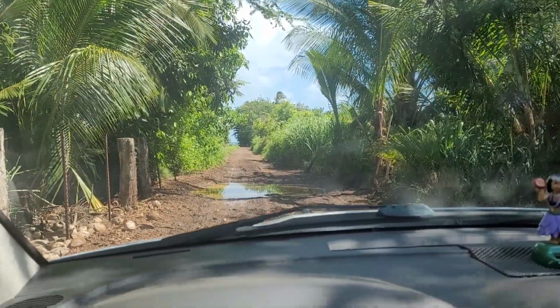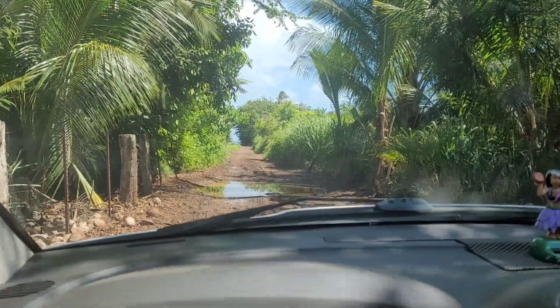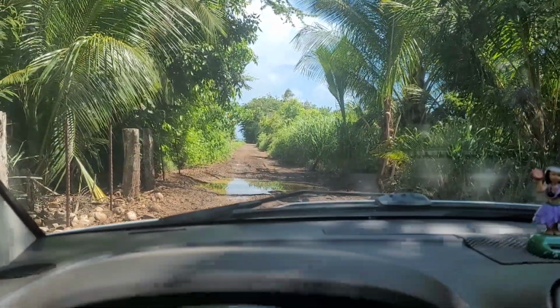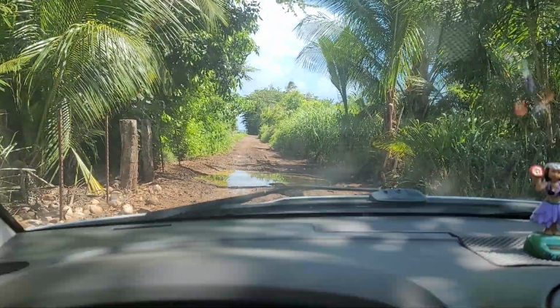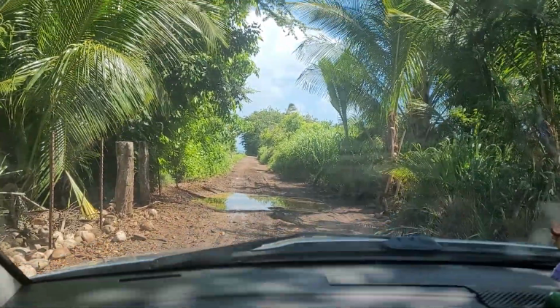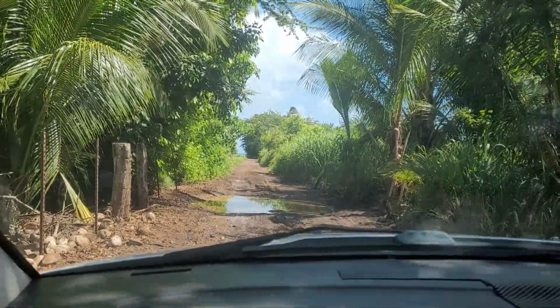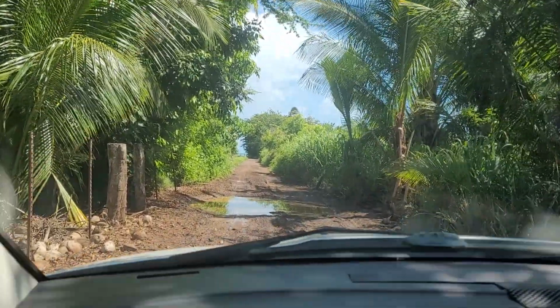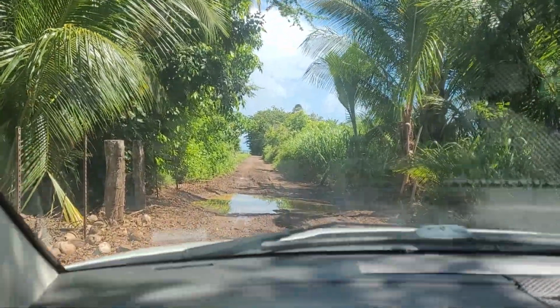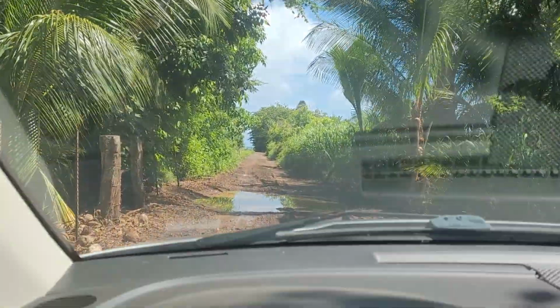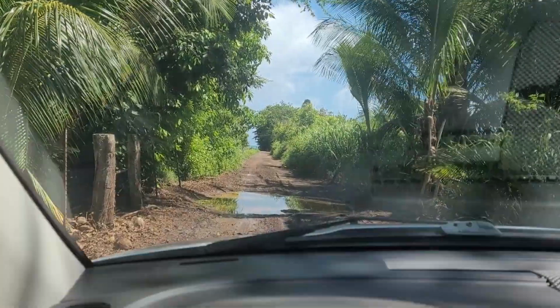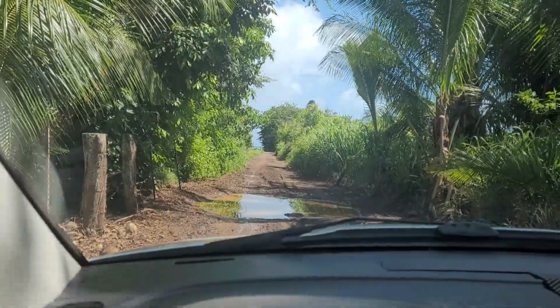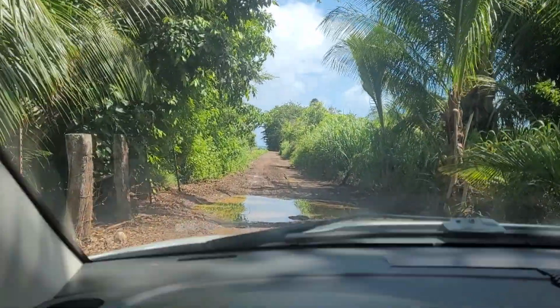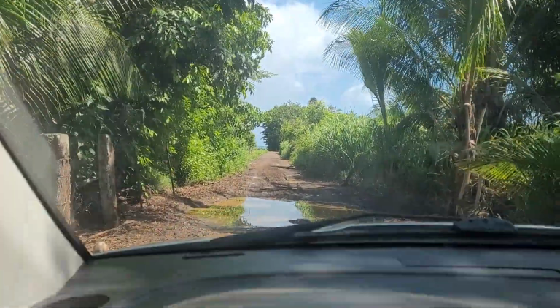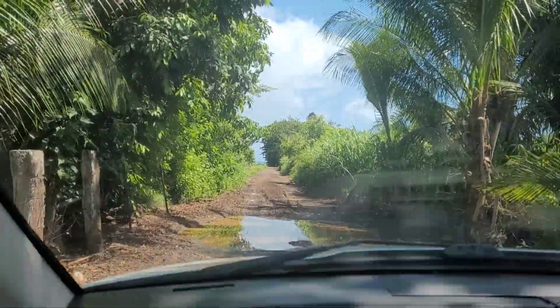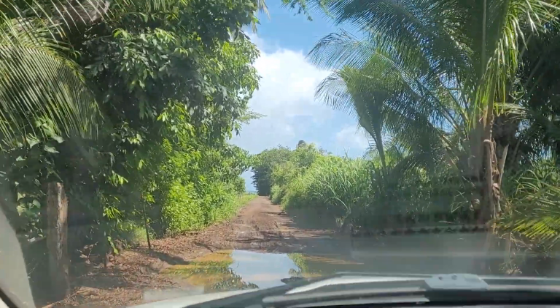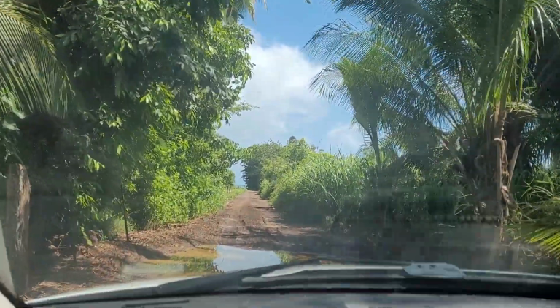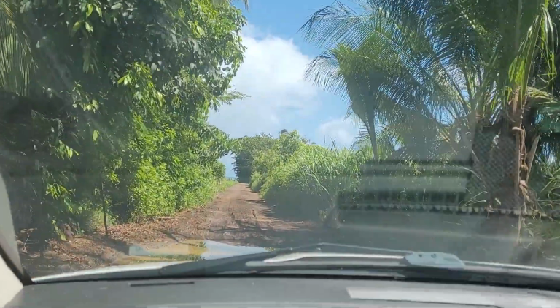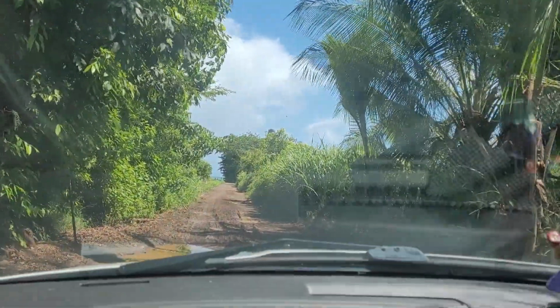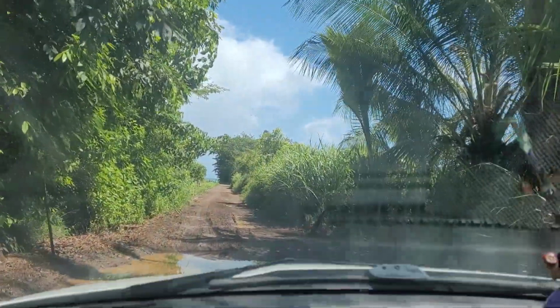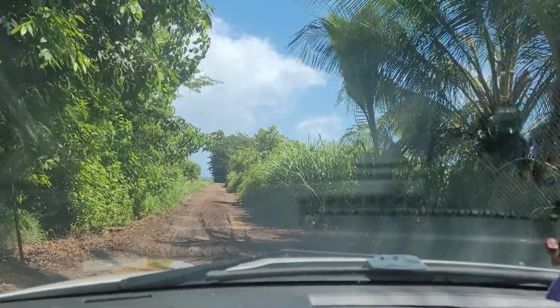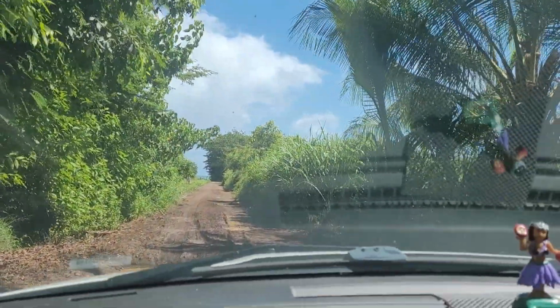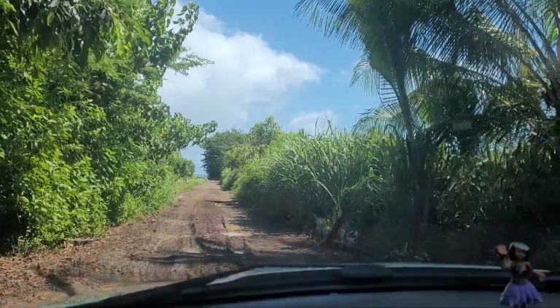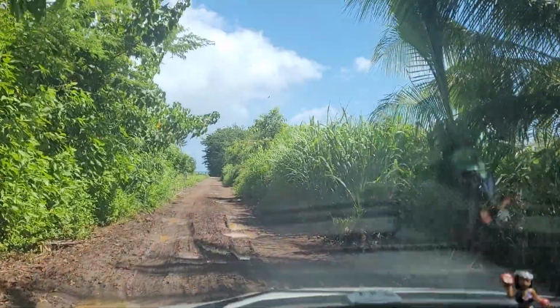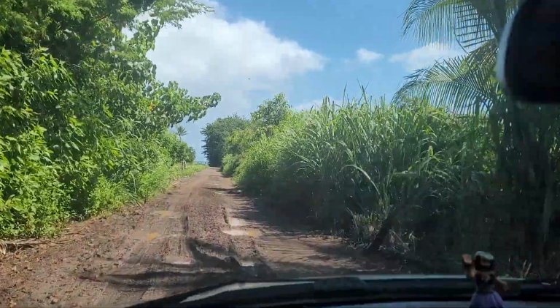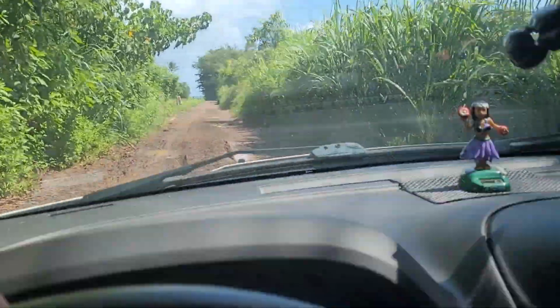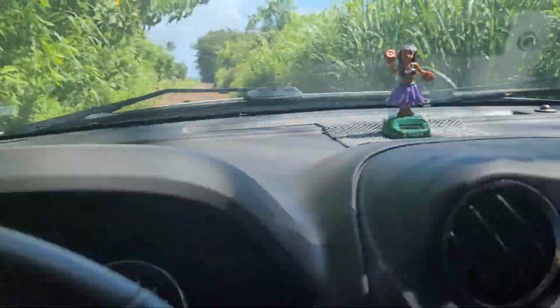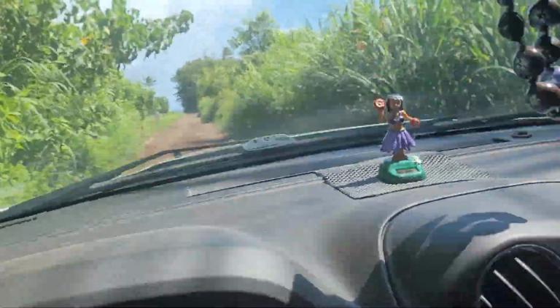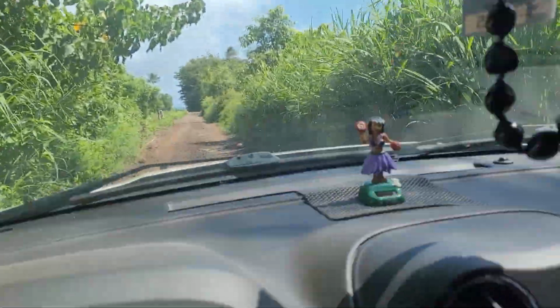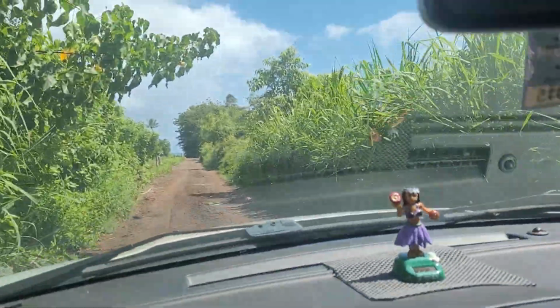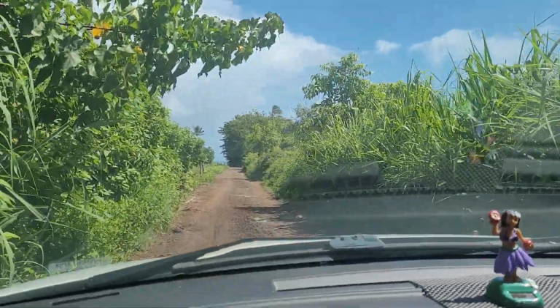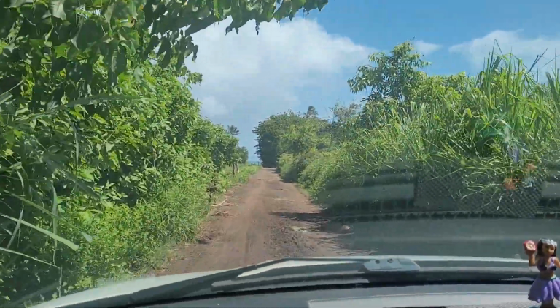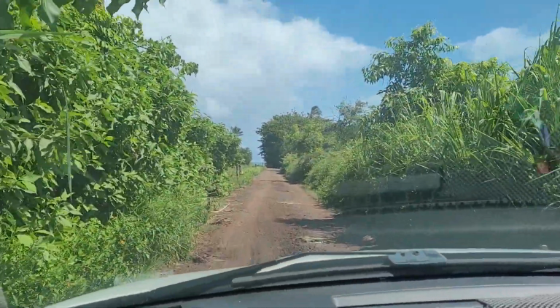We're going down to Waialua Beach, or 18-mile marker beach. This is the driveway for it. Feel bumpy.